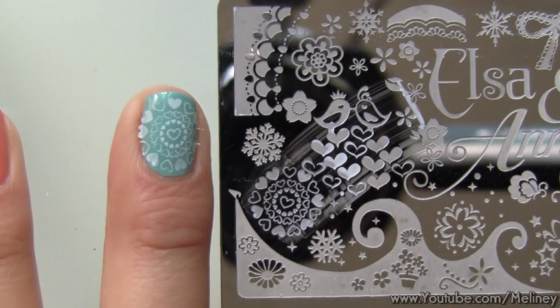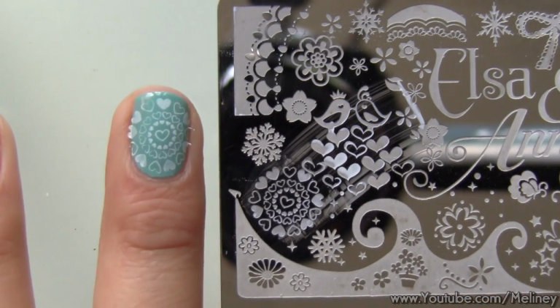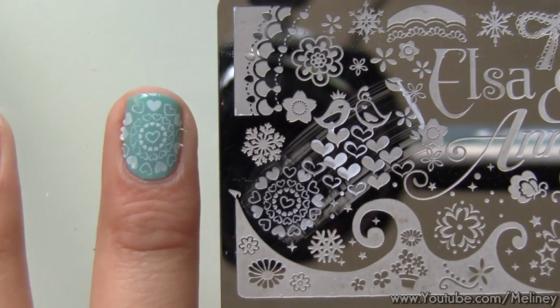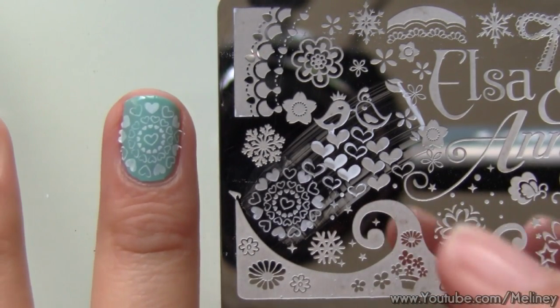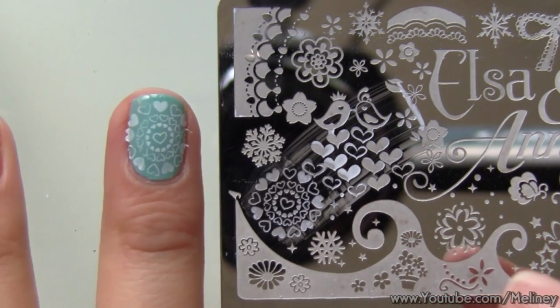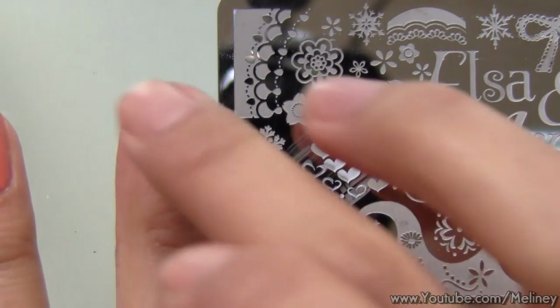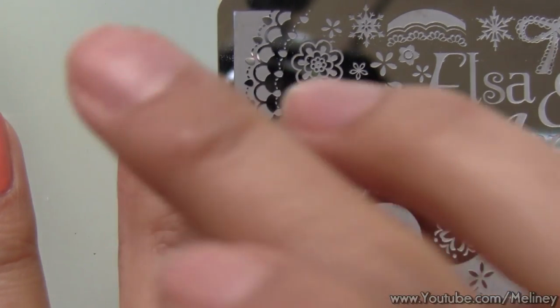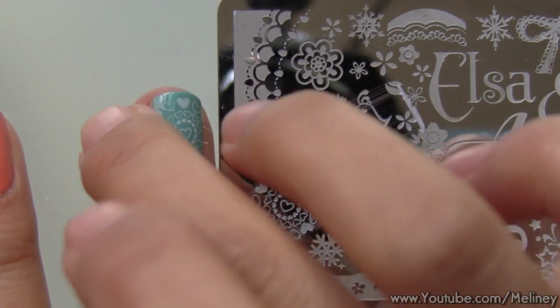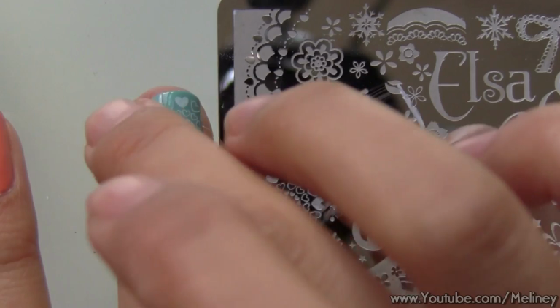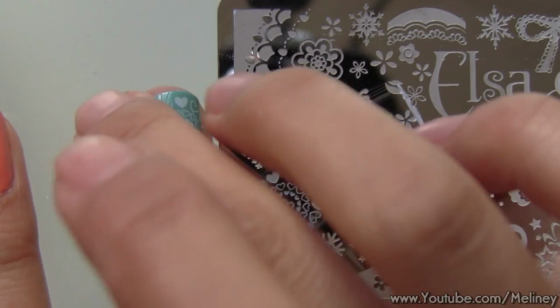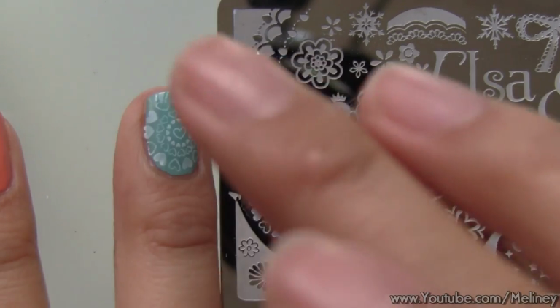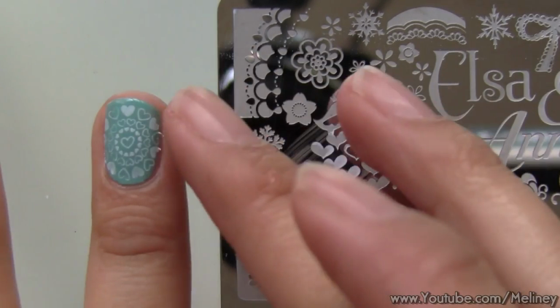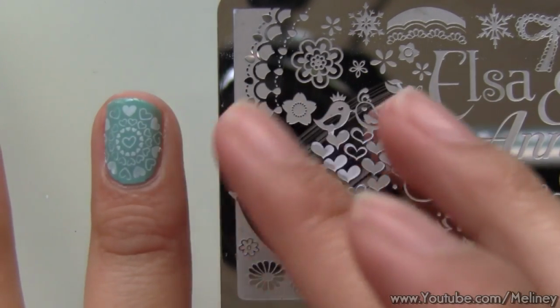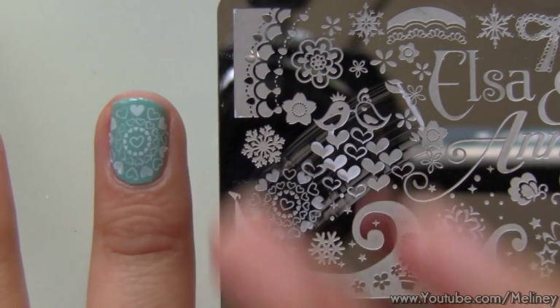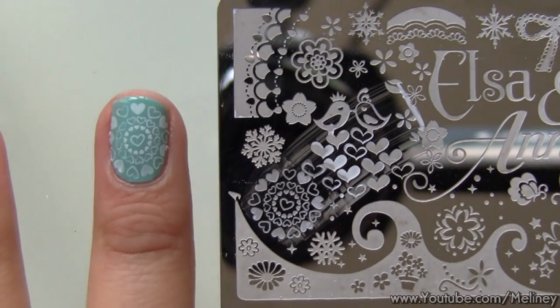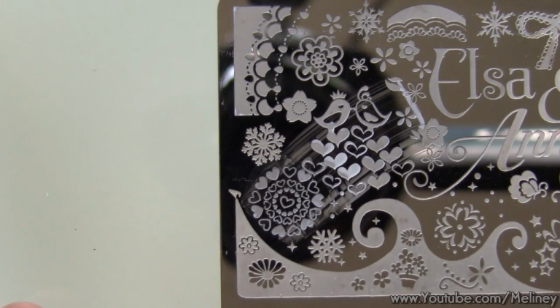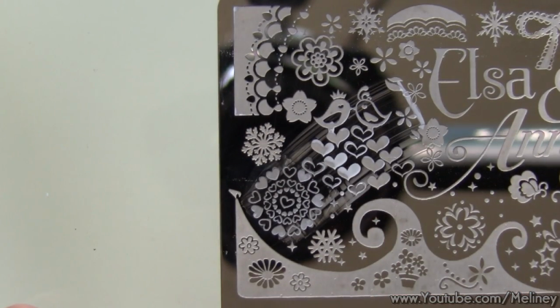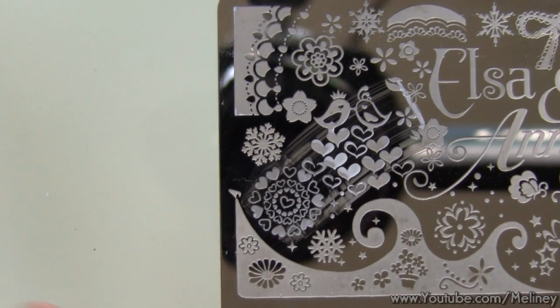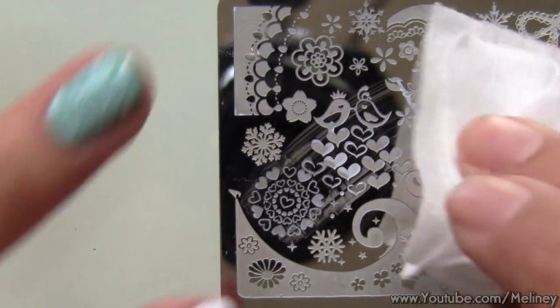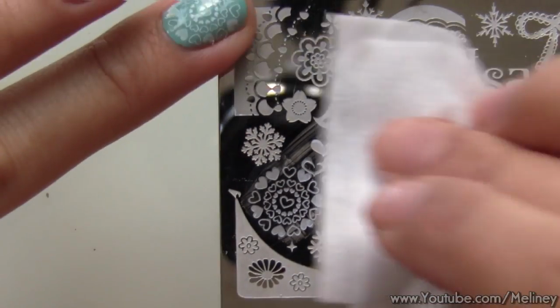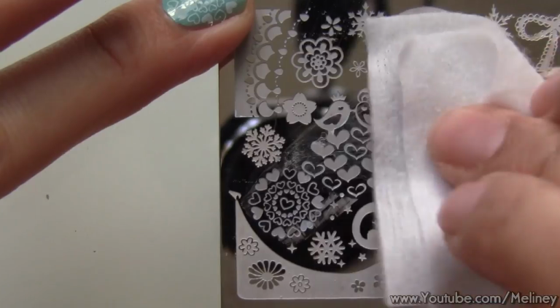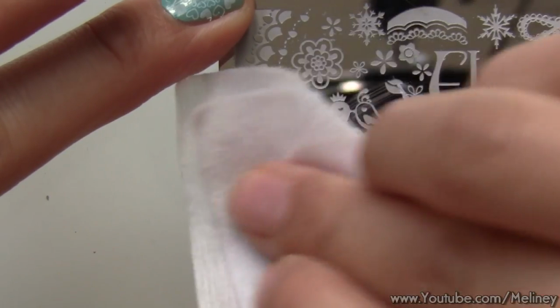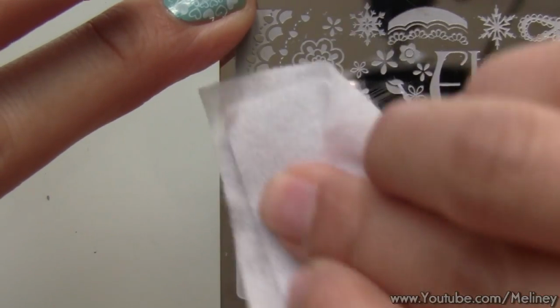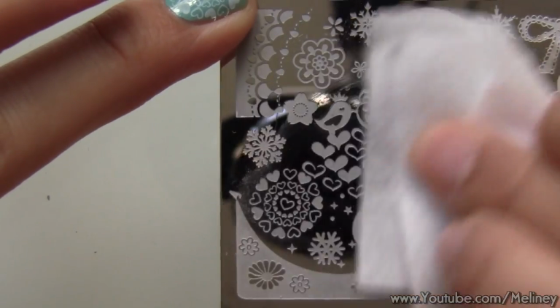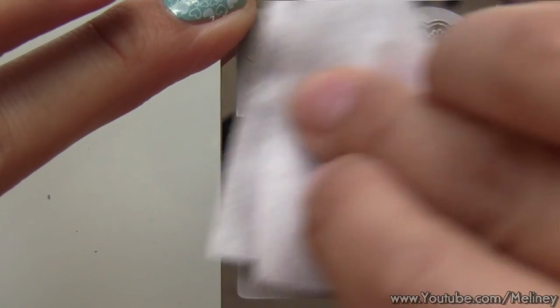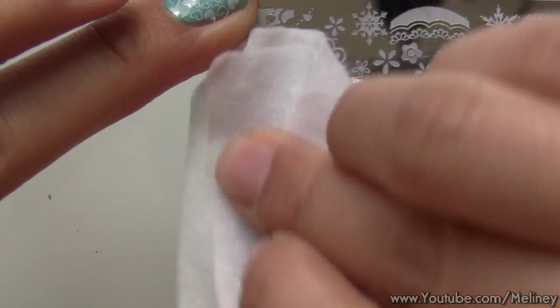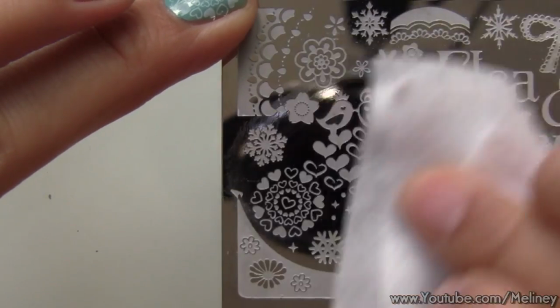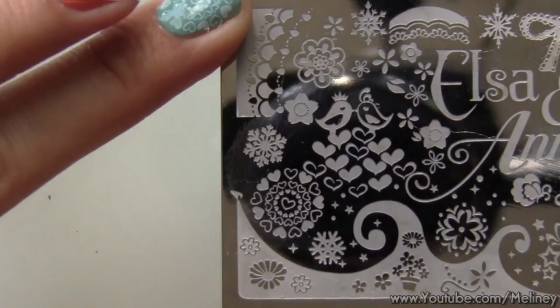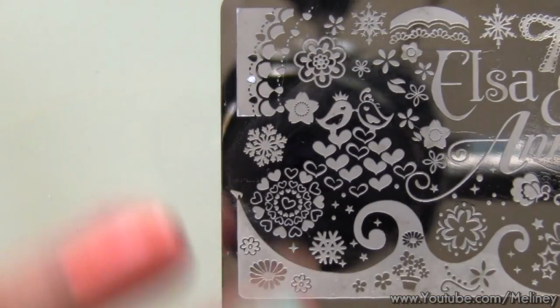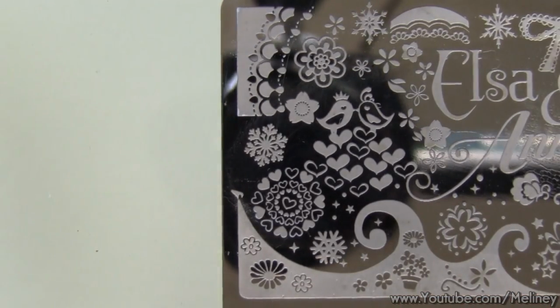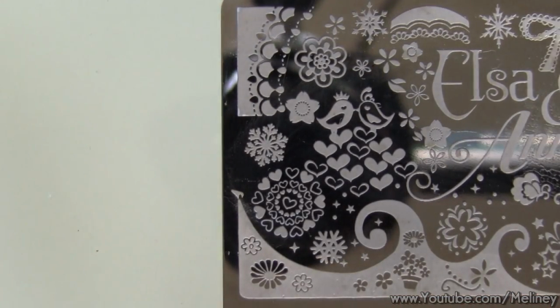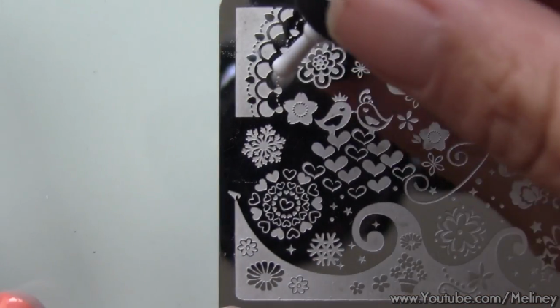If there are any prints sticking out on the edges, make sure you press them back down so you don't lose any of the prints. In between stamps, you can clean the image plate, stamper, and scraper with nail polish remover. Then repeat the steps for the next nail.